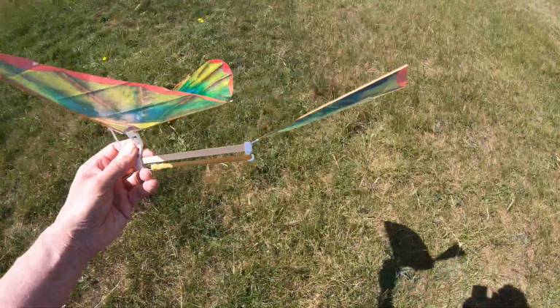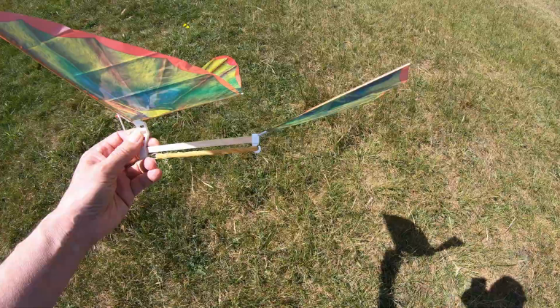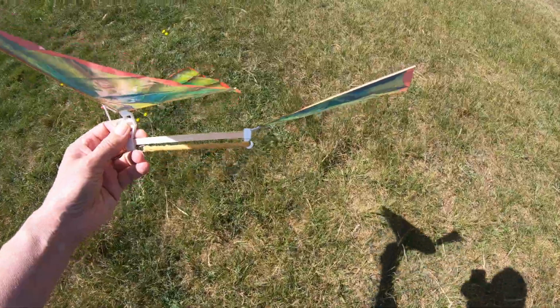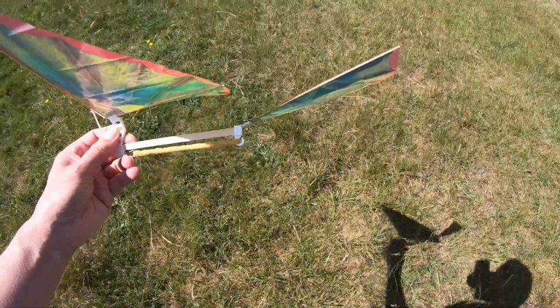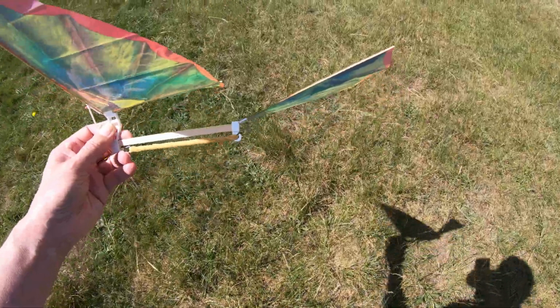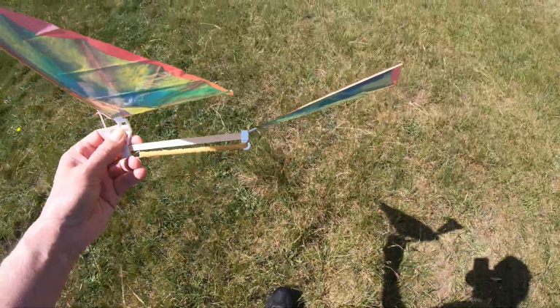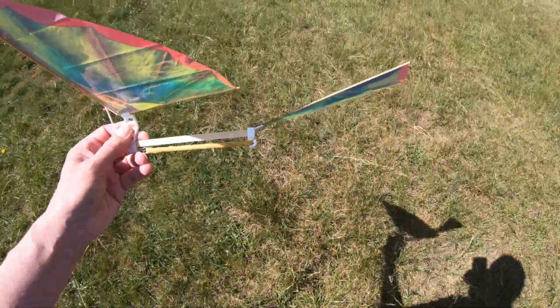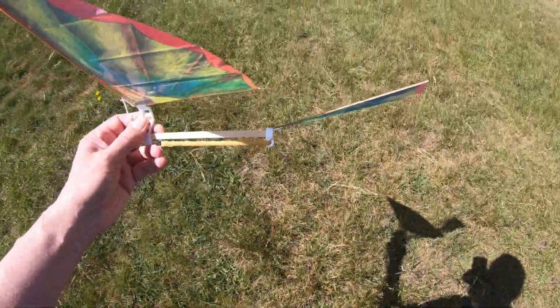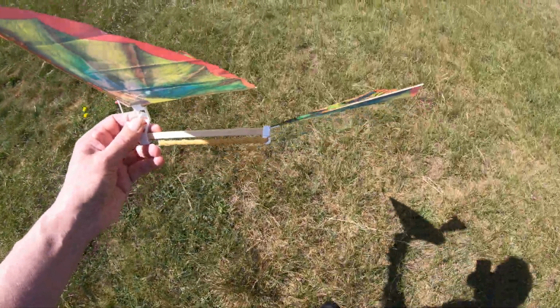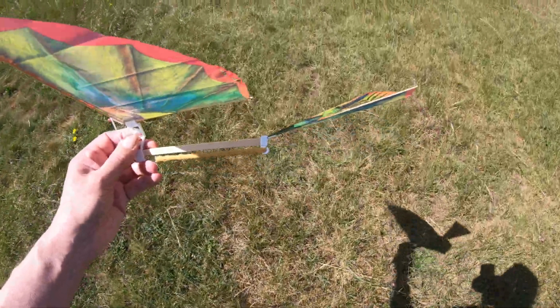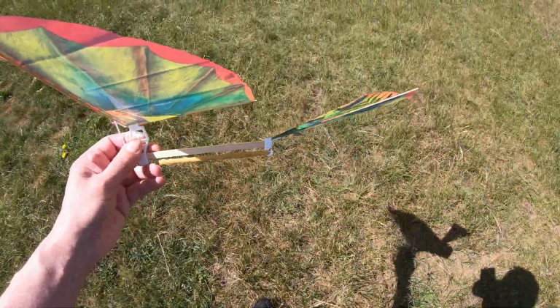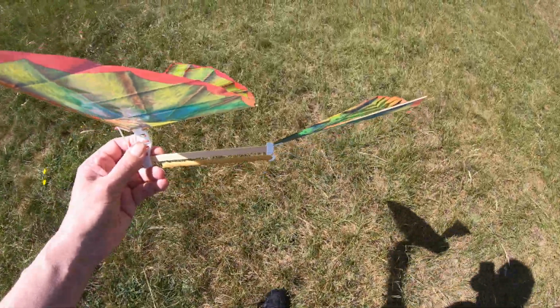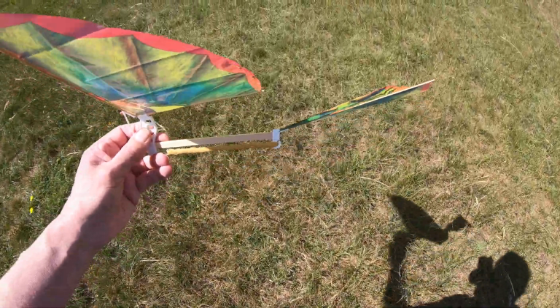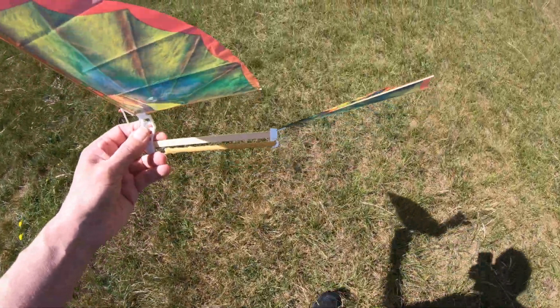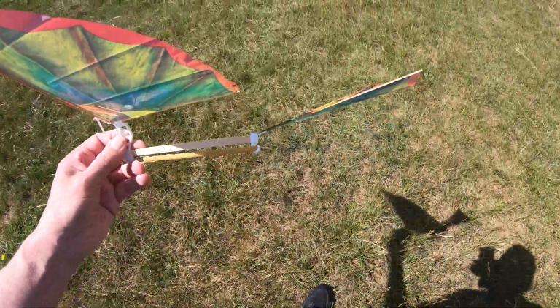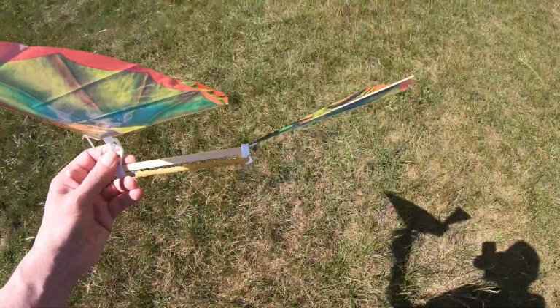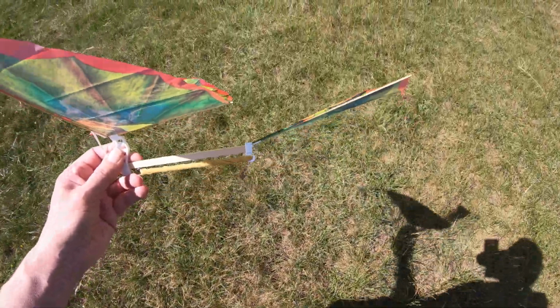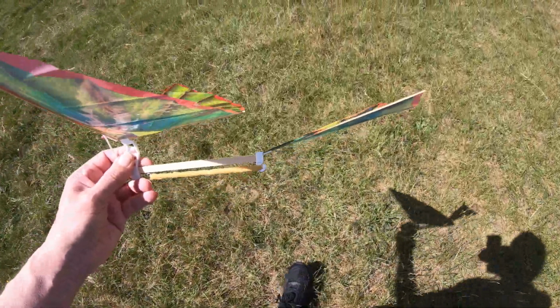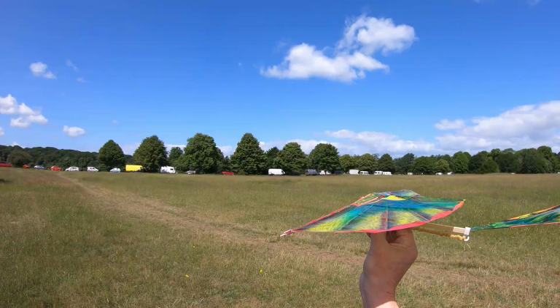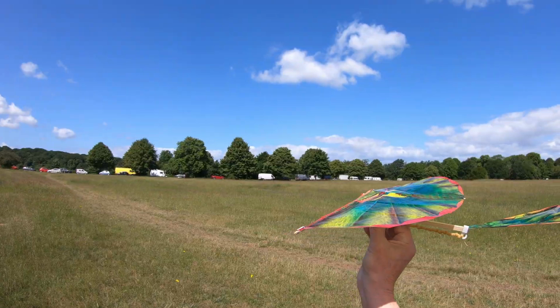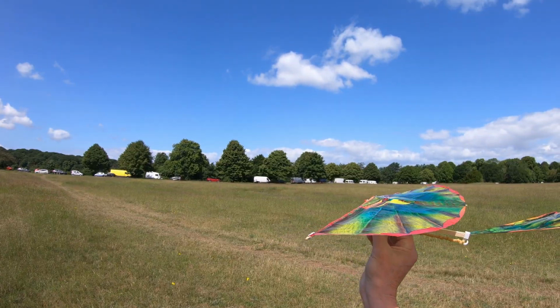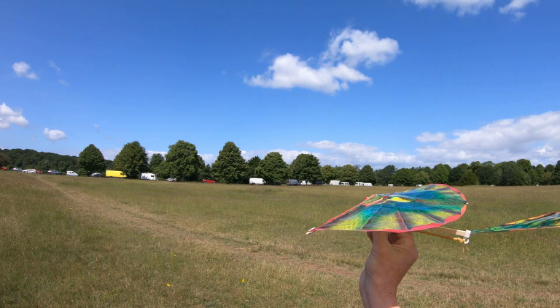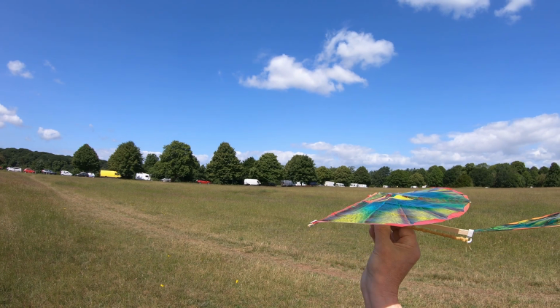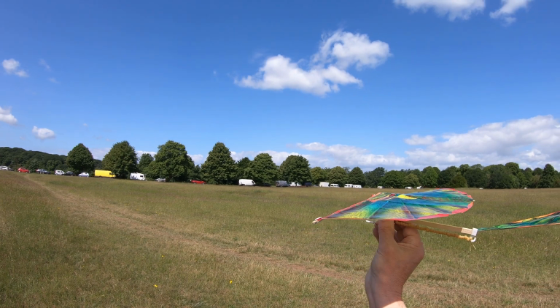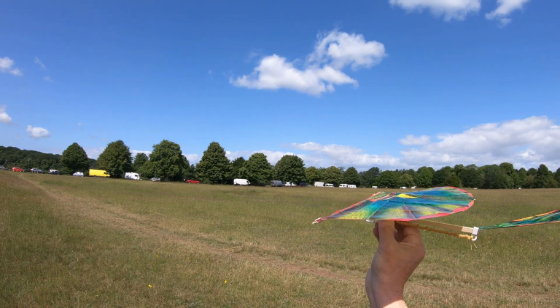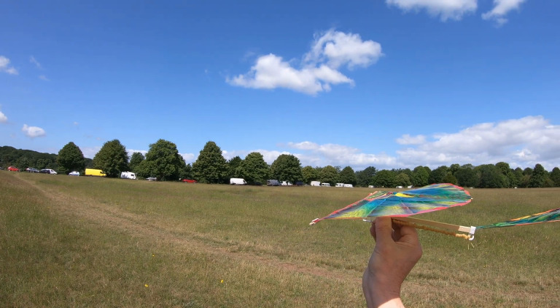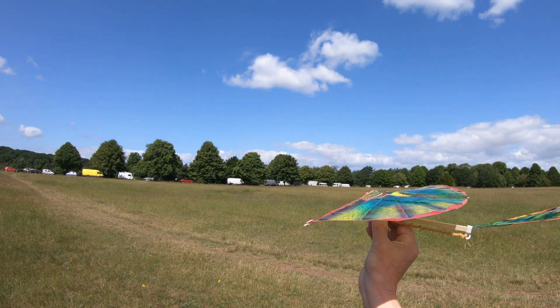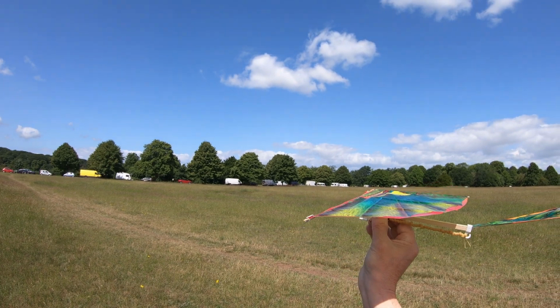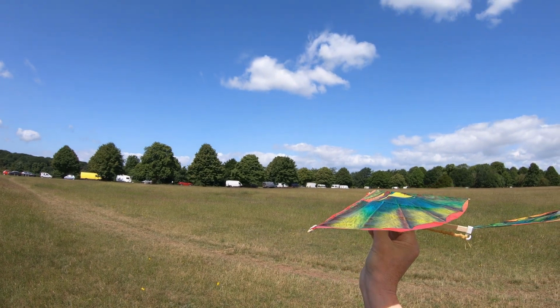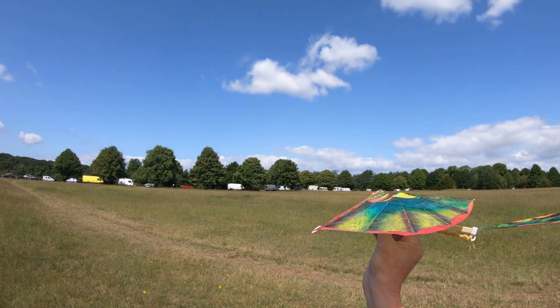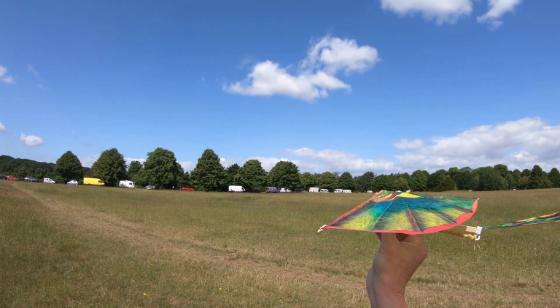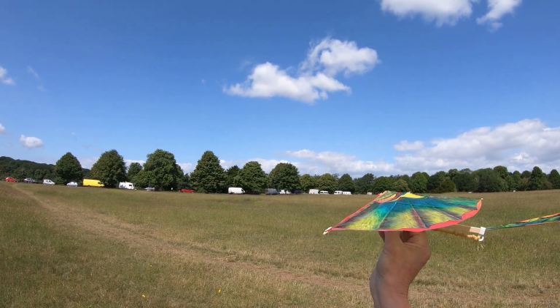It is down to getting that tail angle right, I think. We'll let it start flapping, then we launch it.